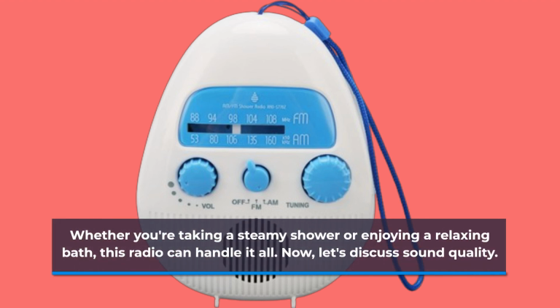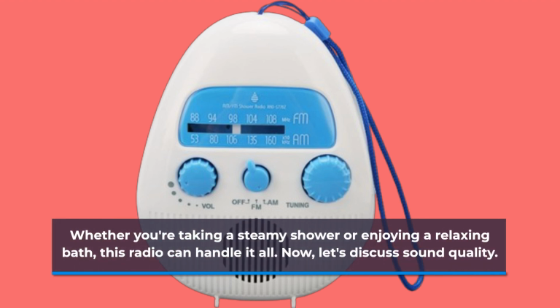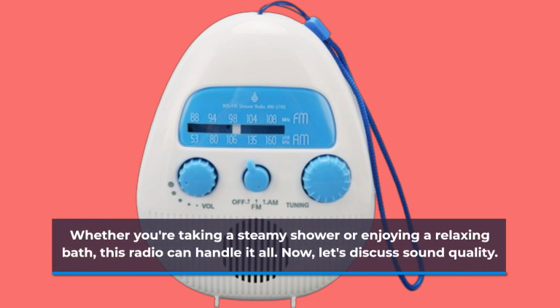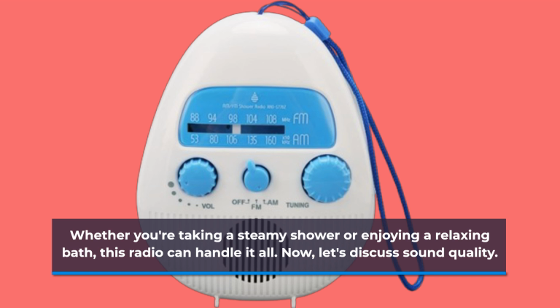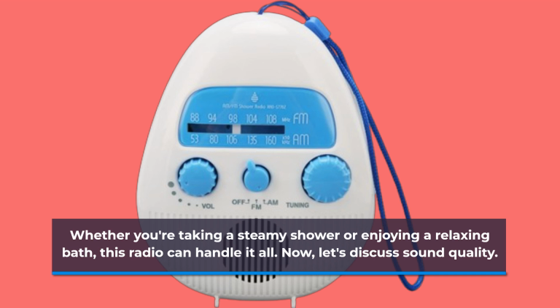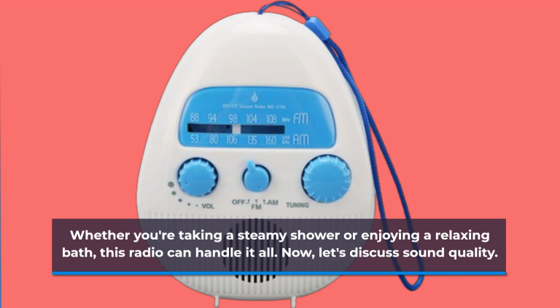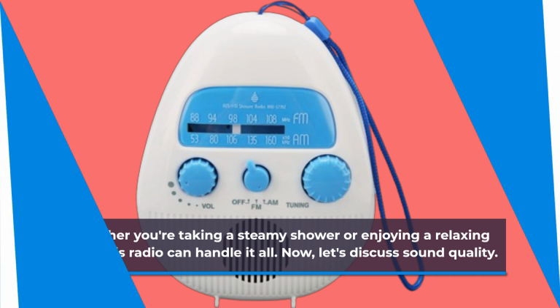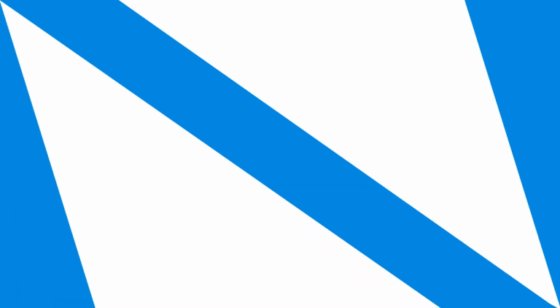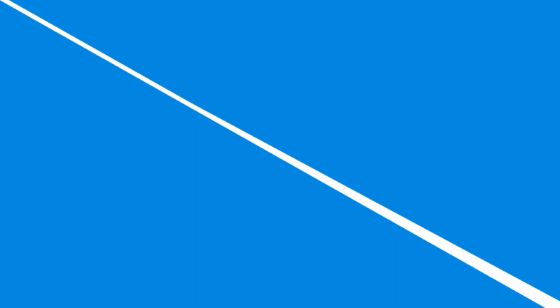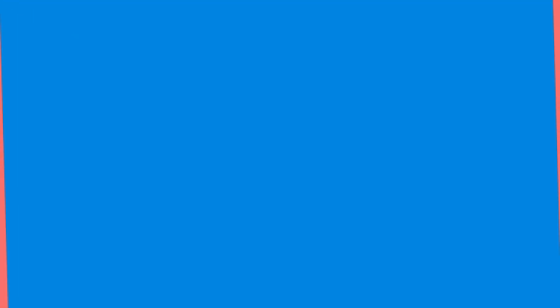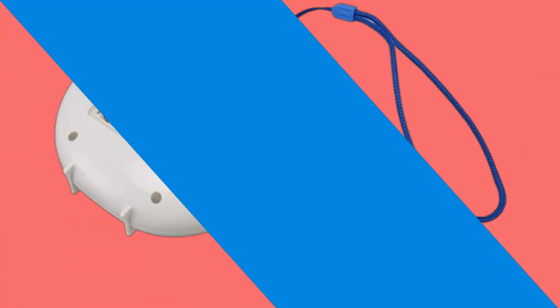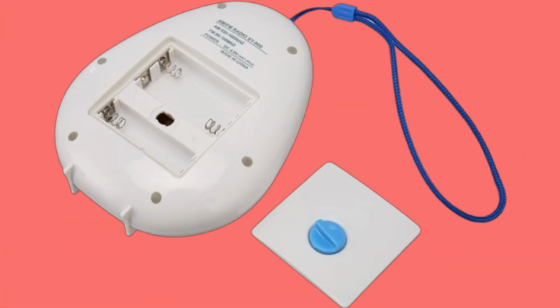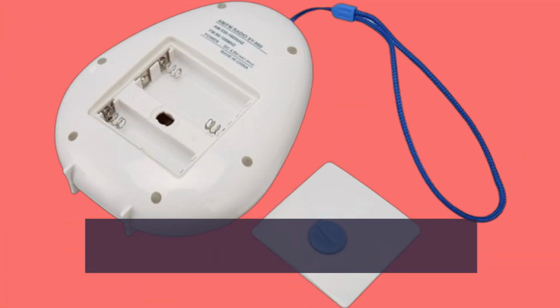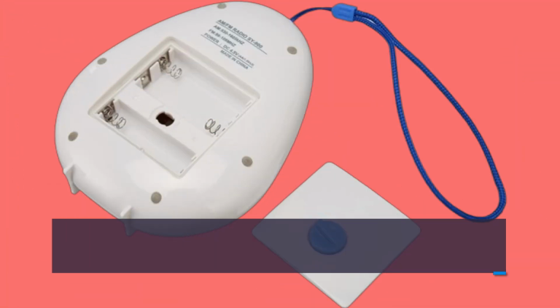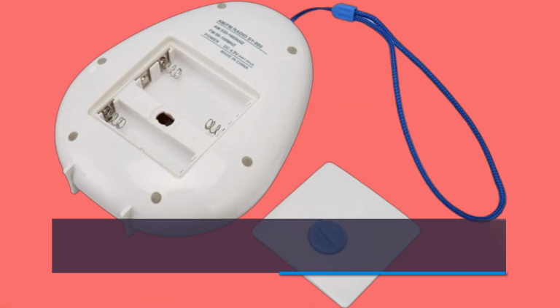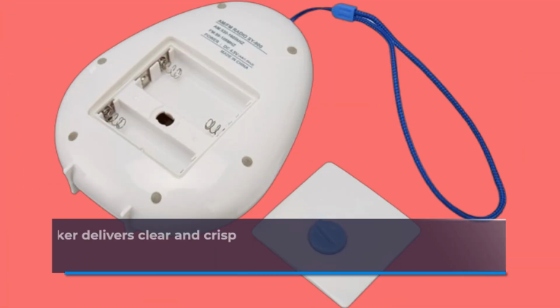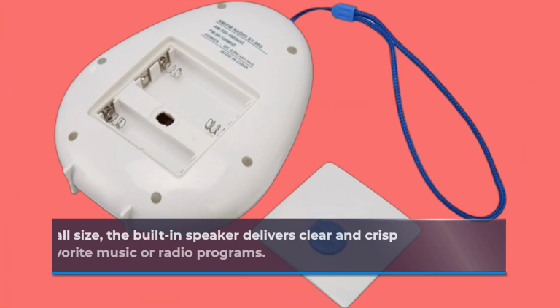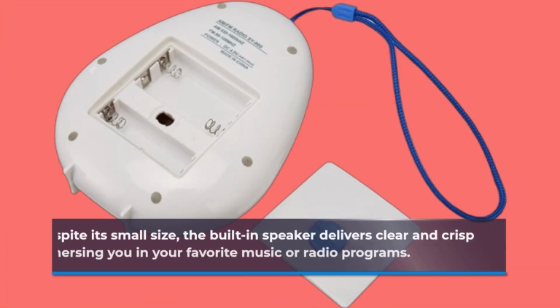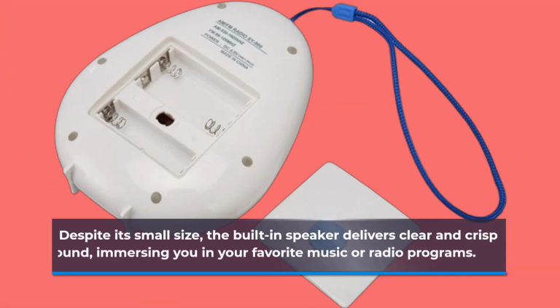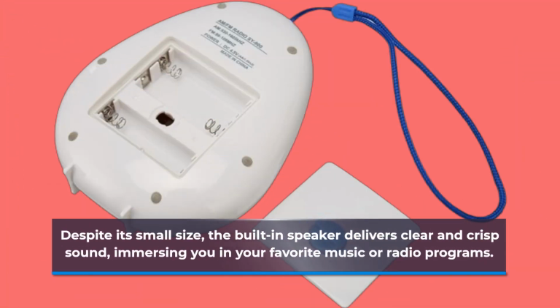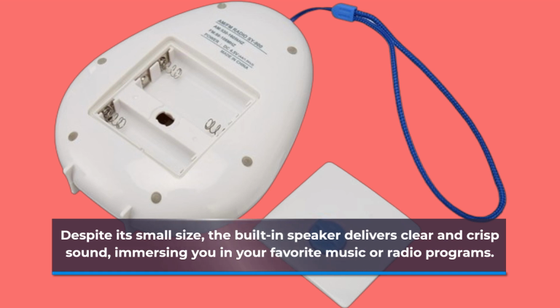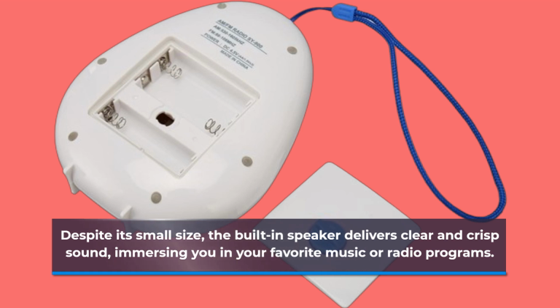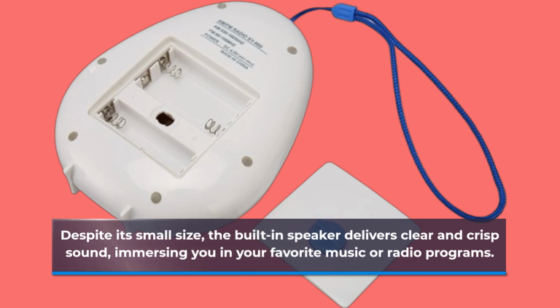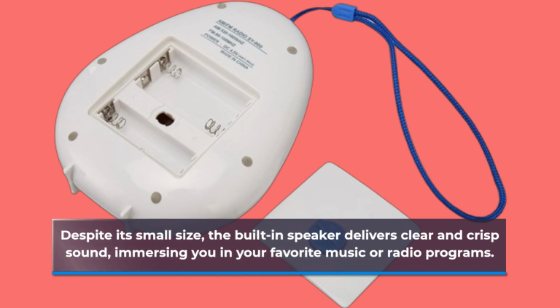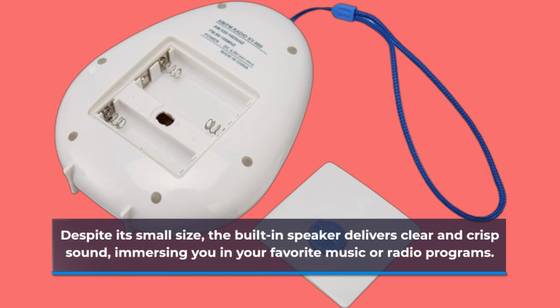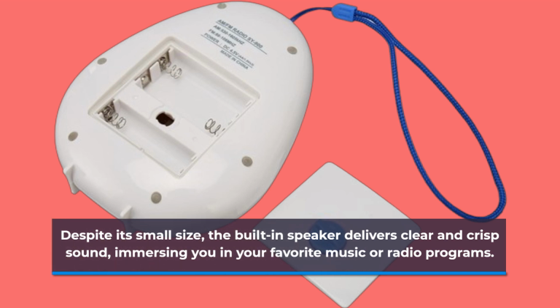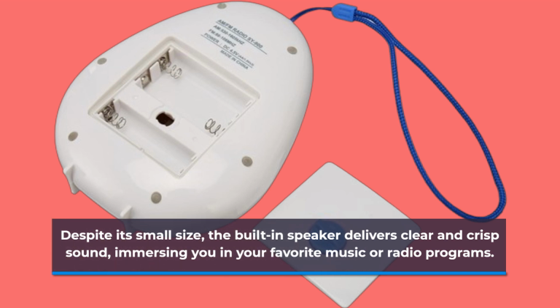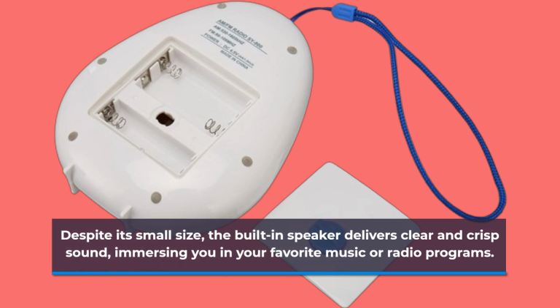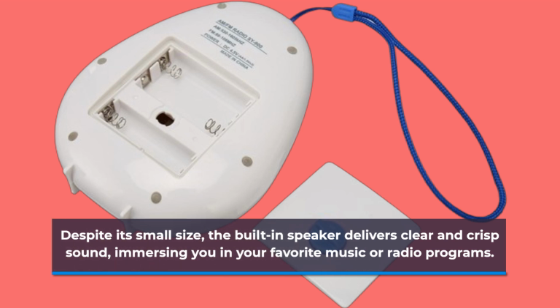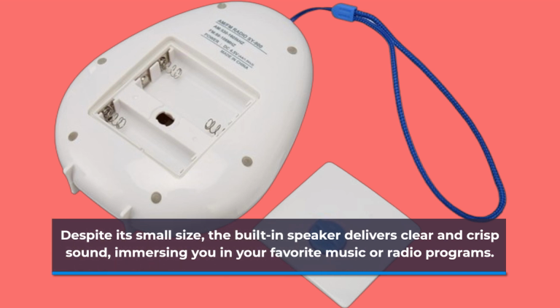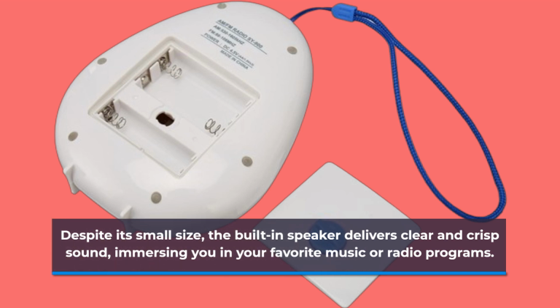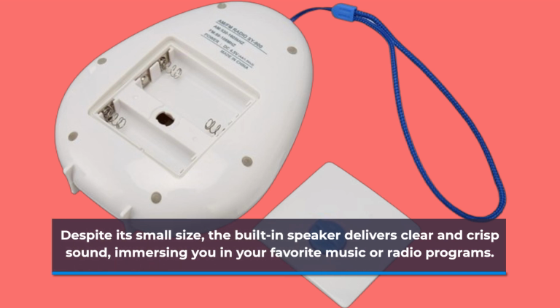Now, let's discuss sound quality. Despite its small size, the built-in speaker delivers clear and crisp sound, immersing you in your favorite music or radio programs.